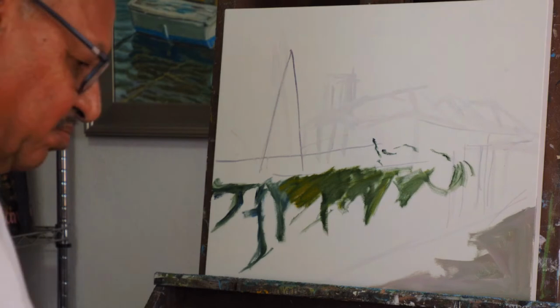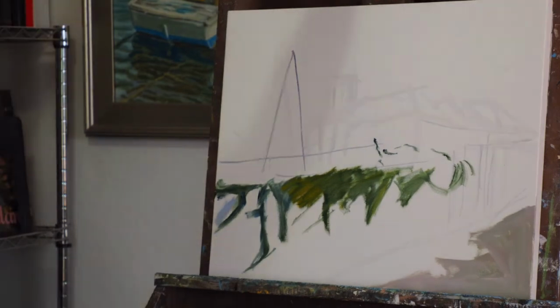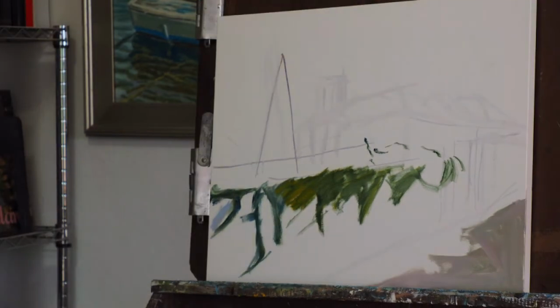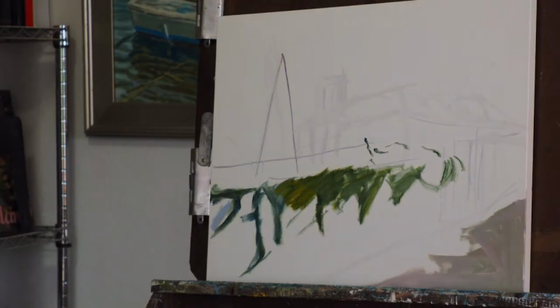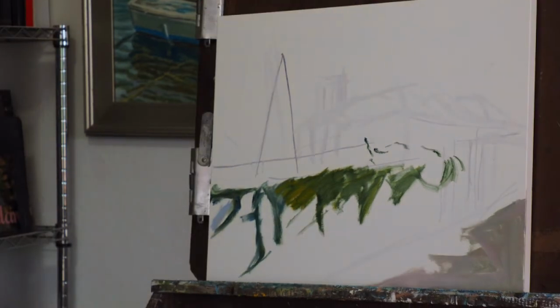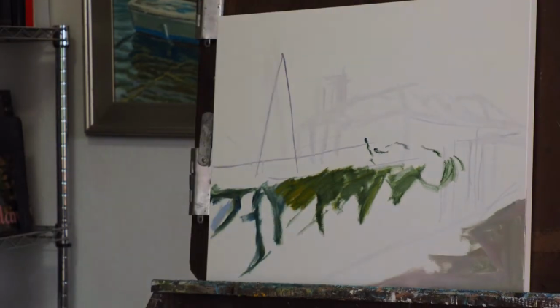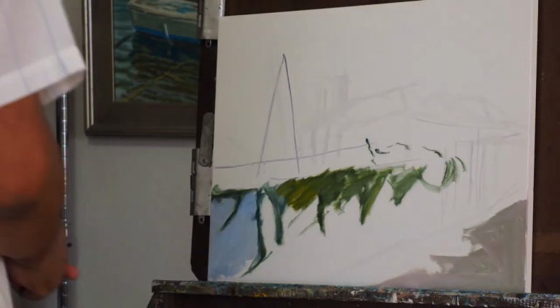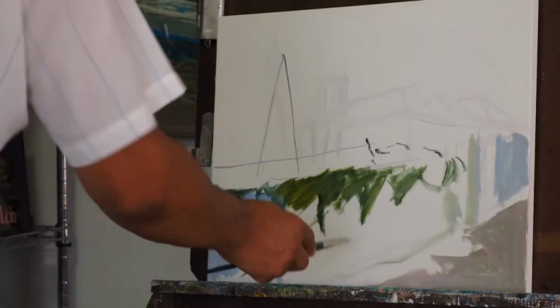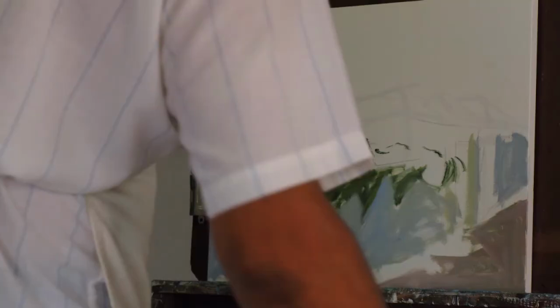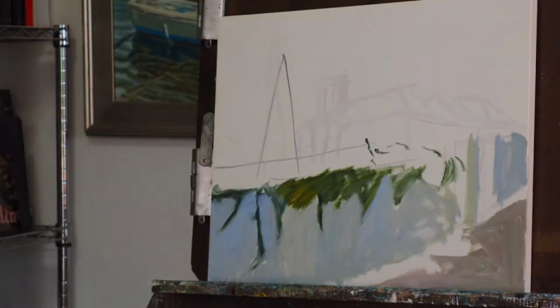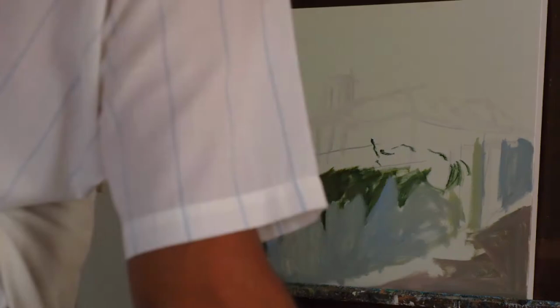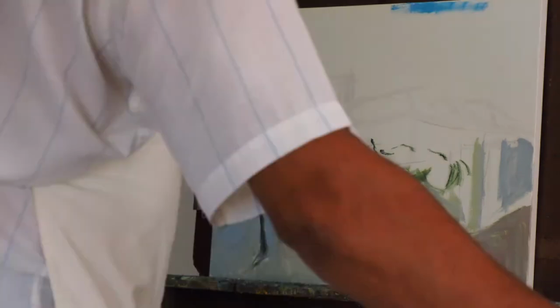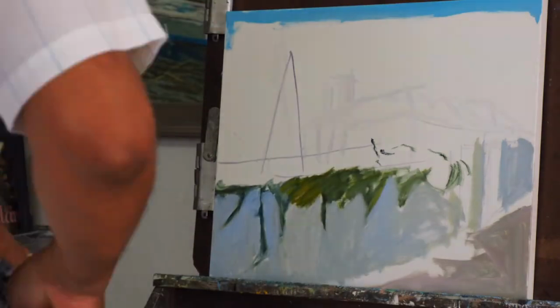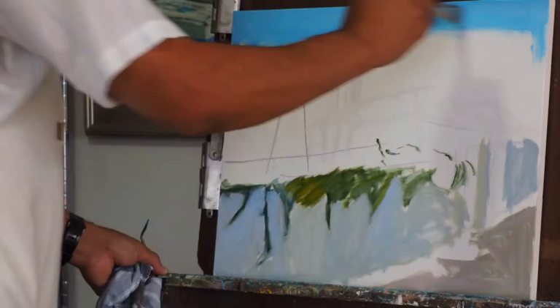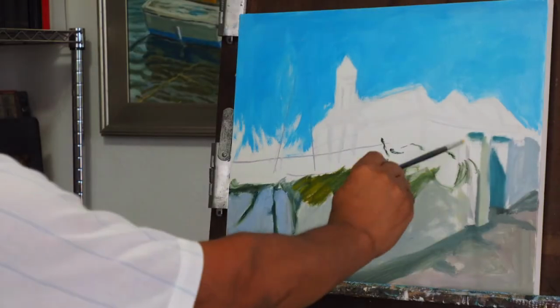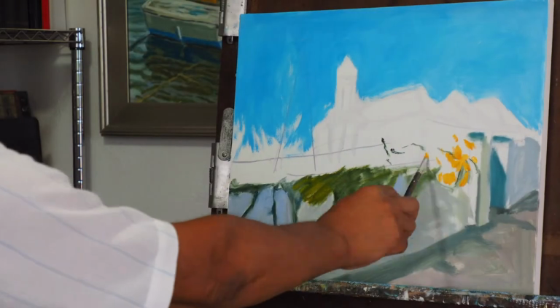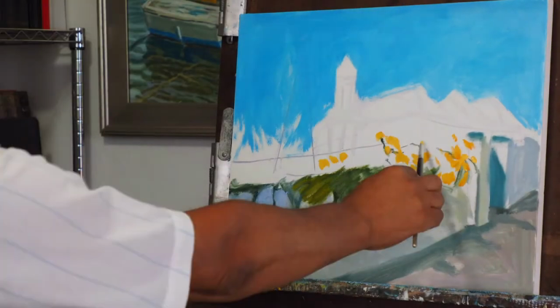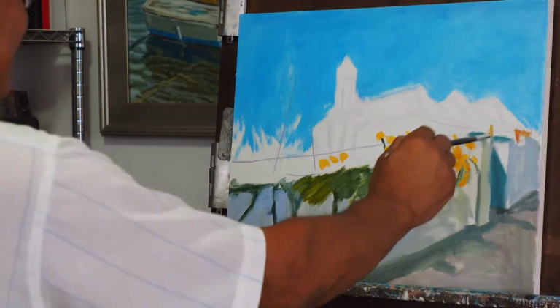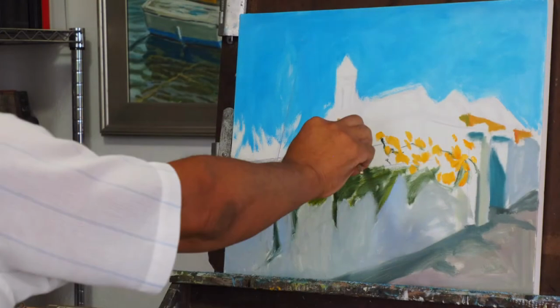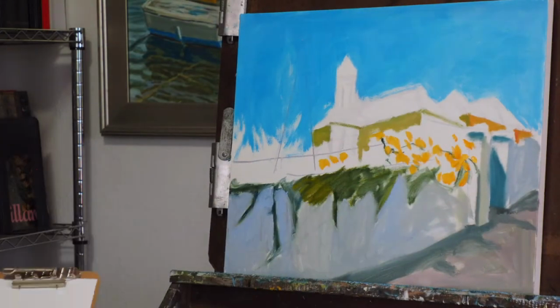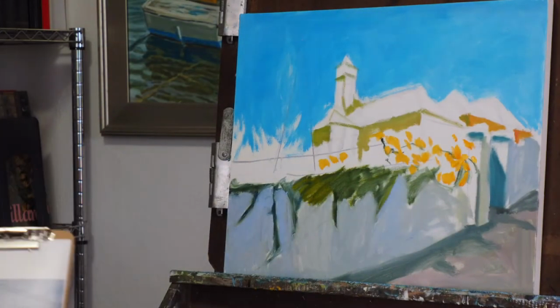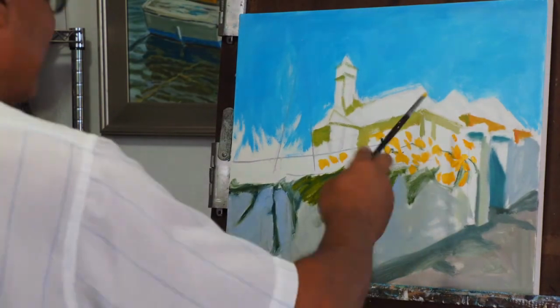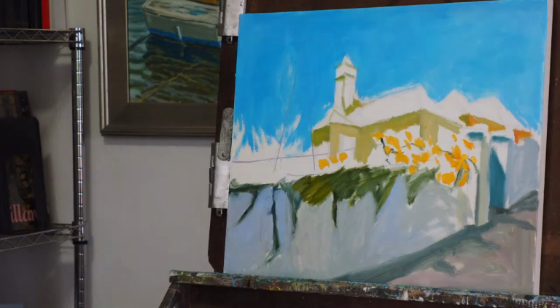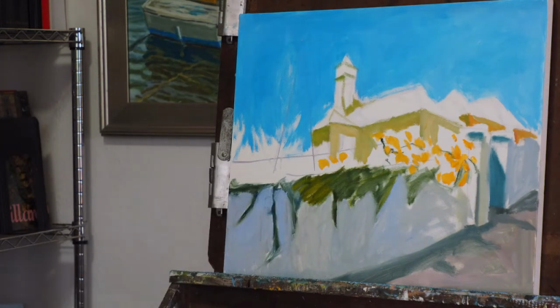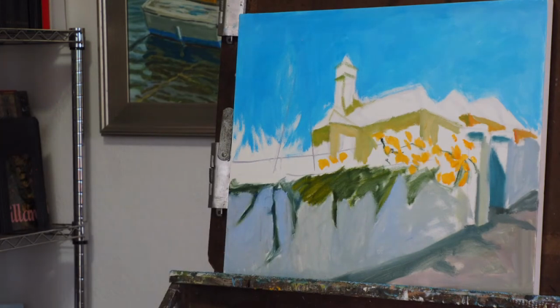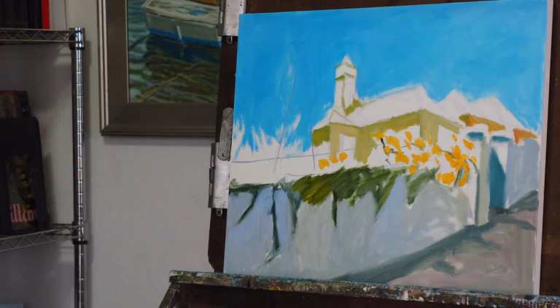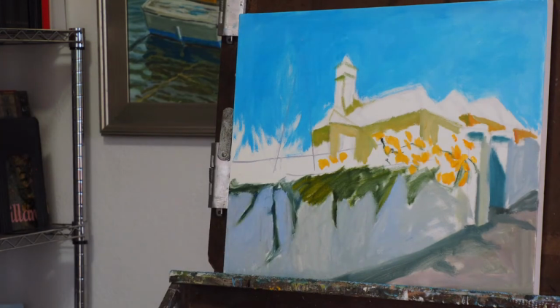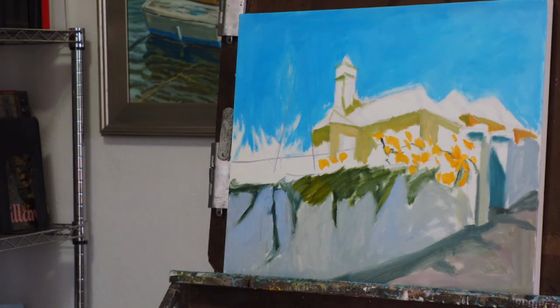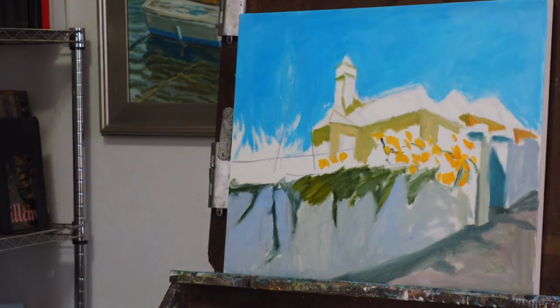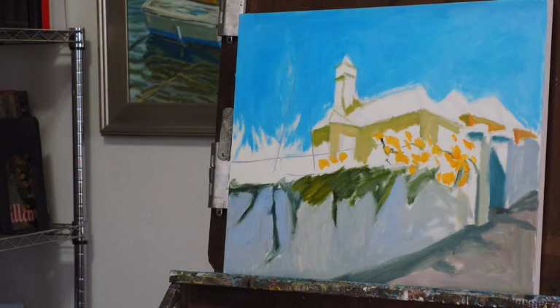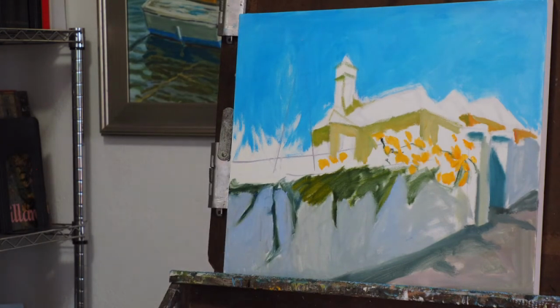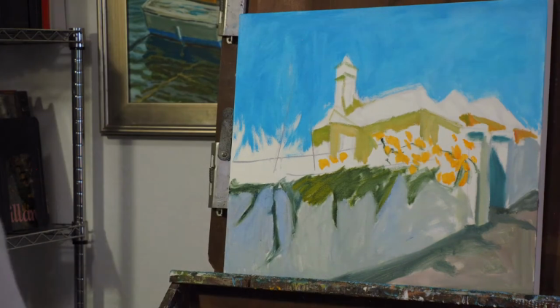I hadn't done anything like this for a while, and recently someone was looking at my website. I had a similar piece which I had already sold, and they were interested. I thought, well, I must have some of these around somewhere, and then I discovered I didn't.